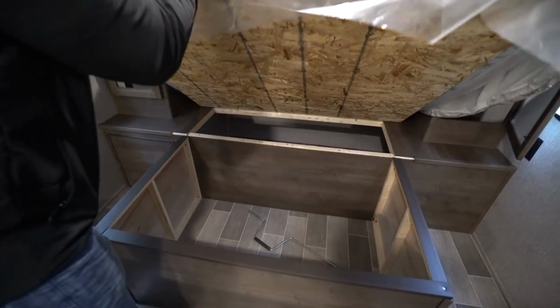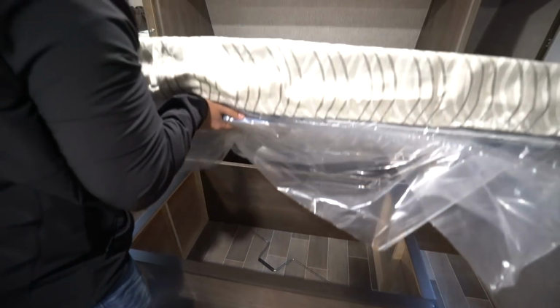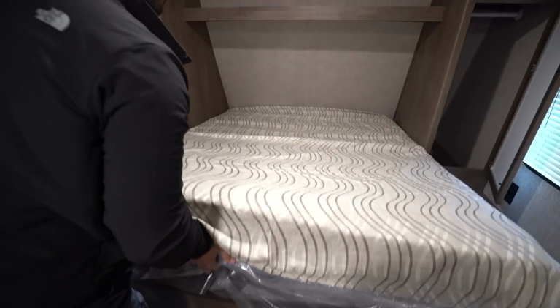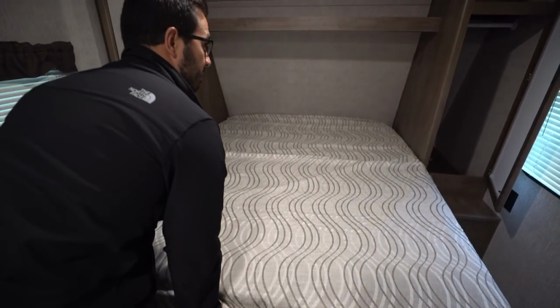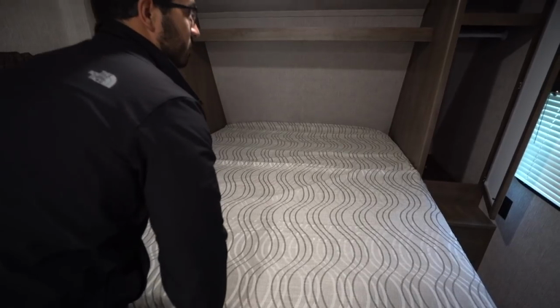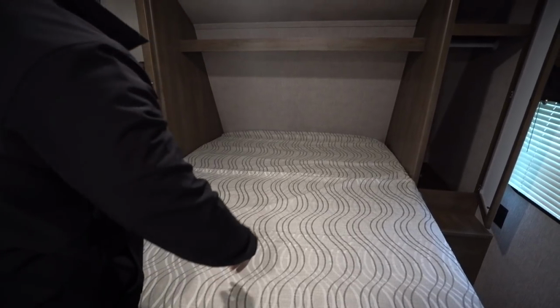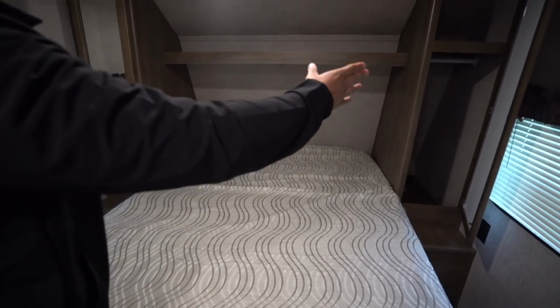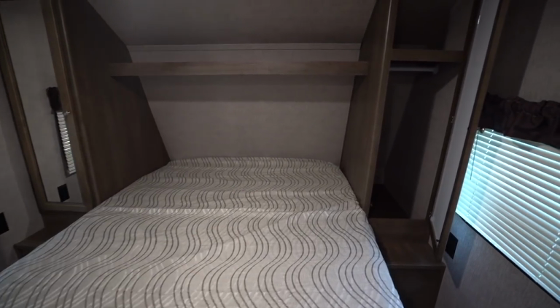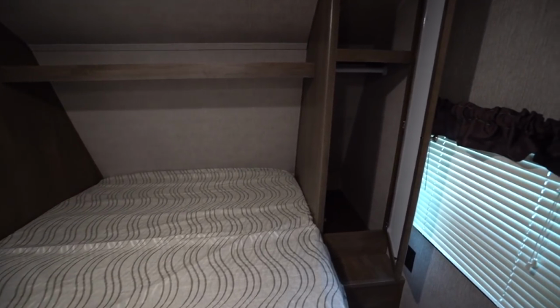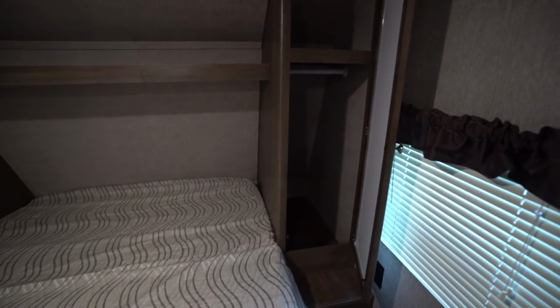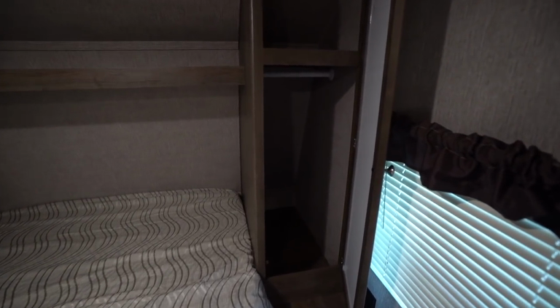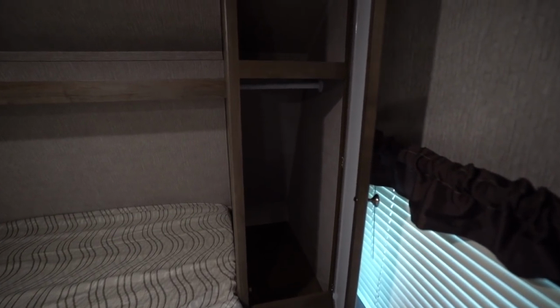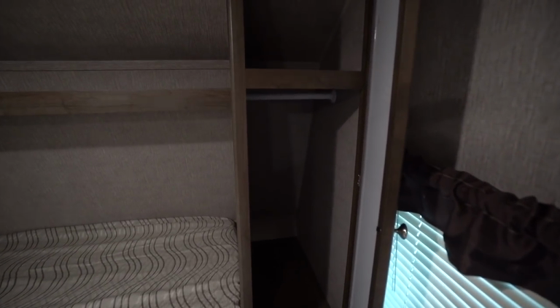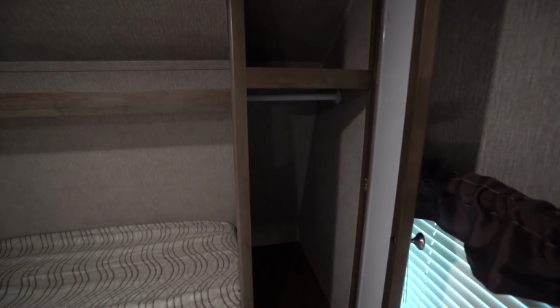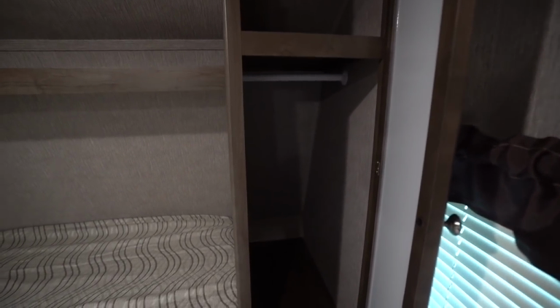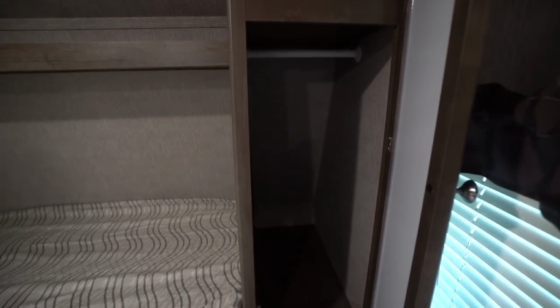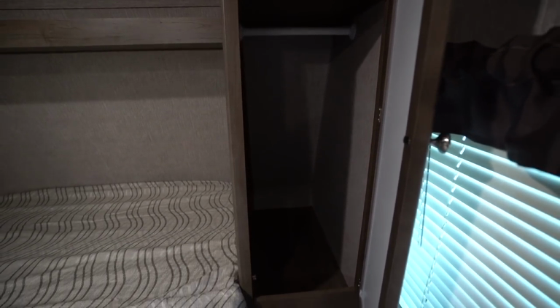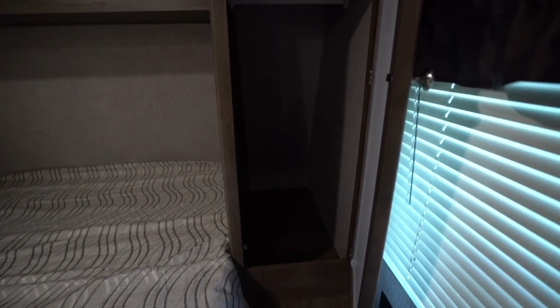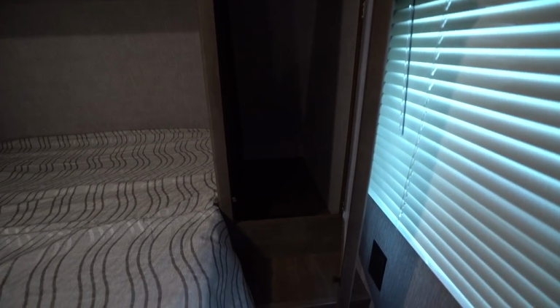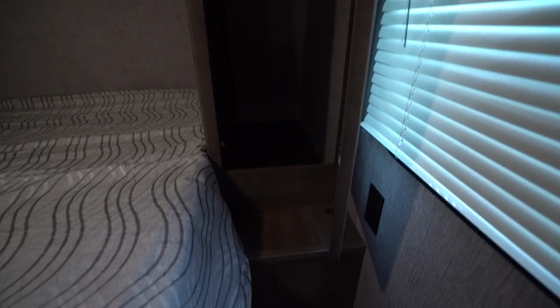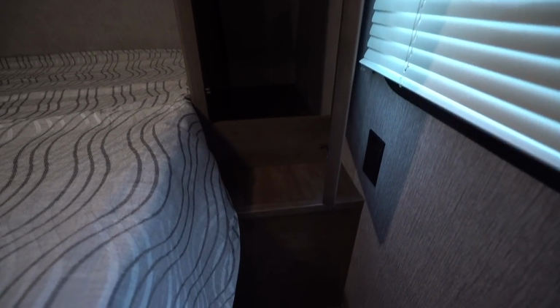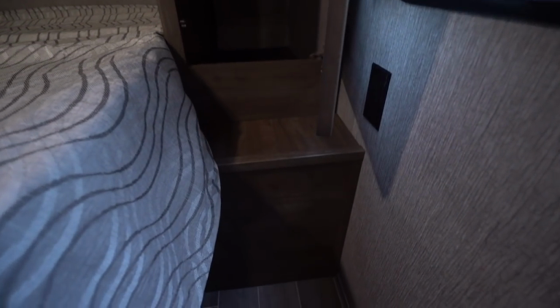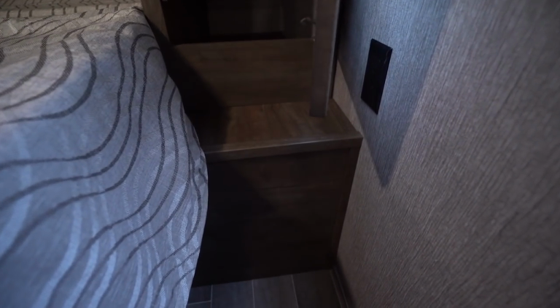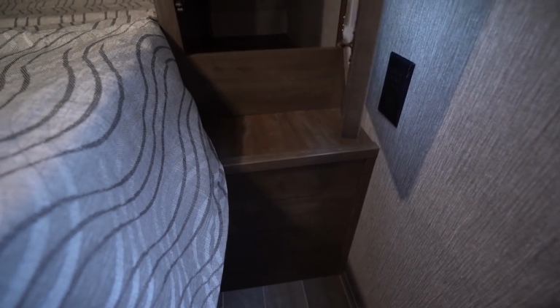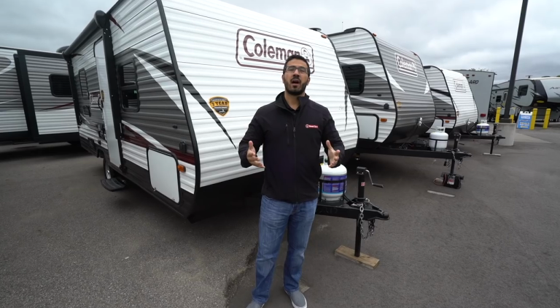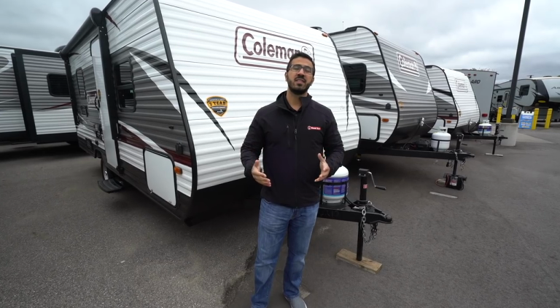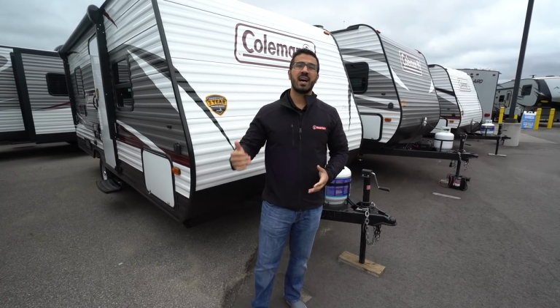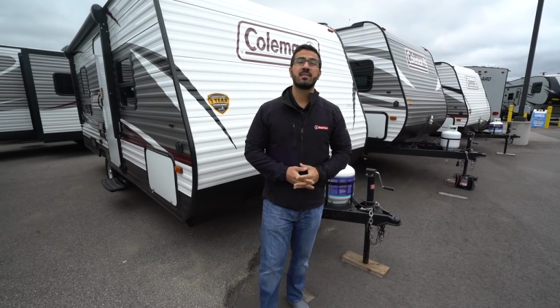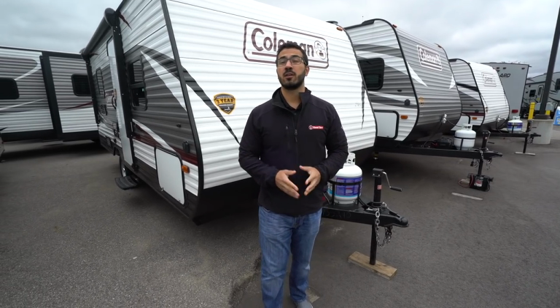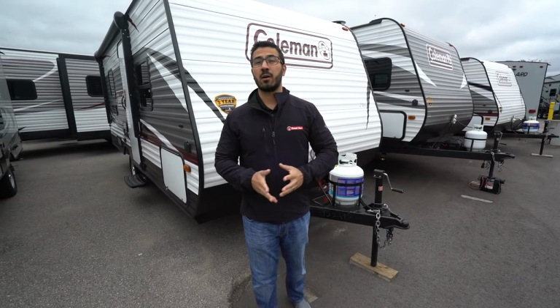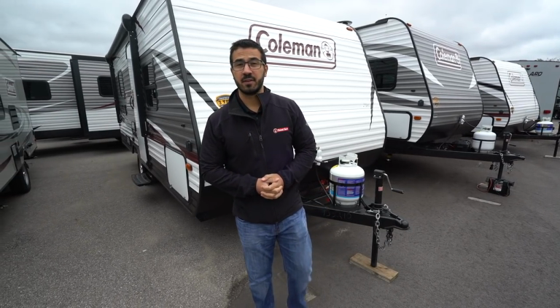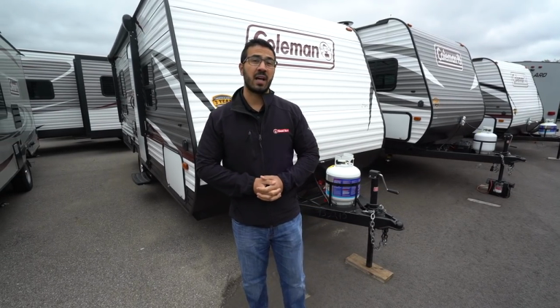On both sides you have mirrored wardrobes — you'll see the hanging rod there and a shelf up top as well. You also have an electrical outlet on both sides. Now that we've seen the inside, let's take a look at some of the outside features on the 18 RB.